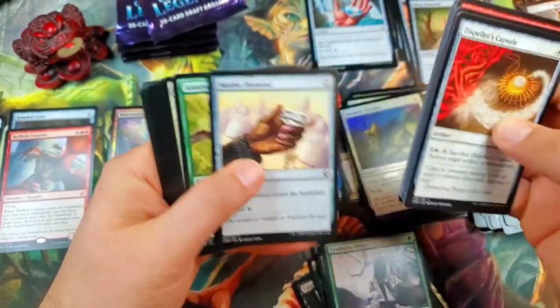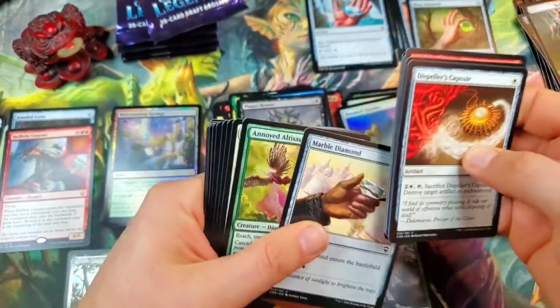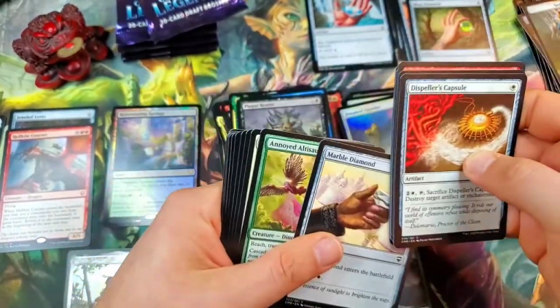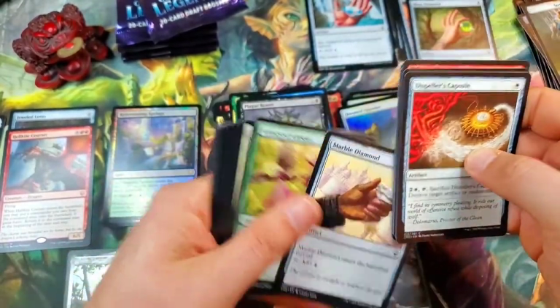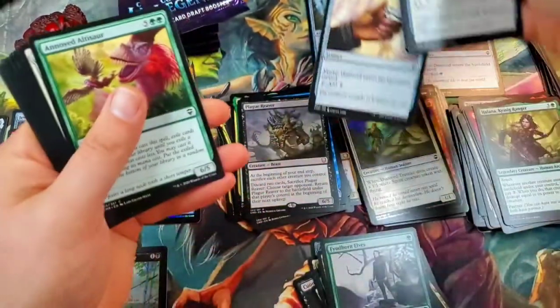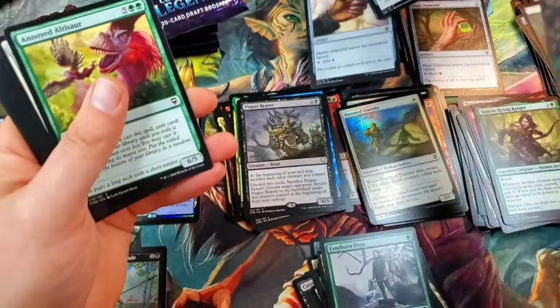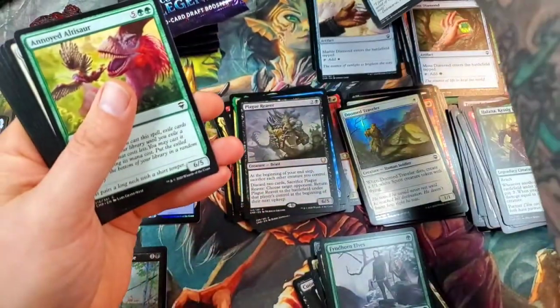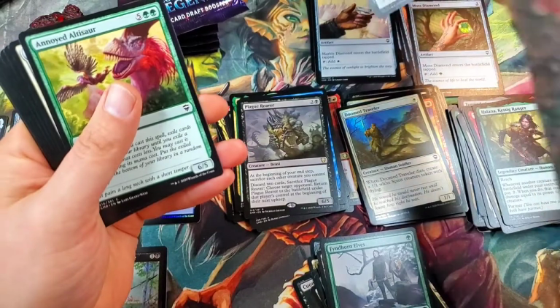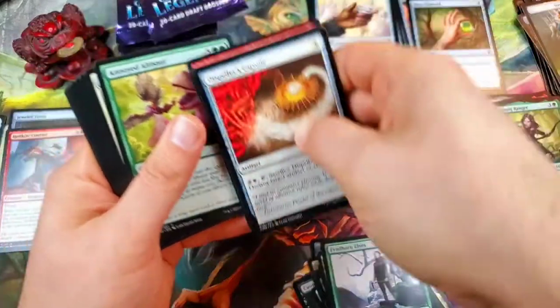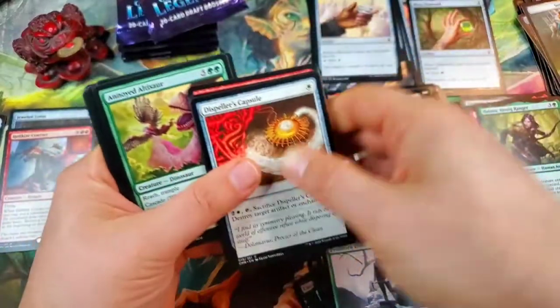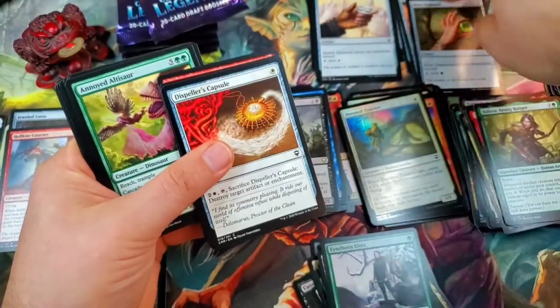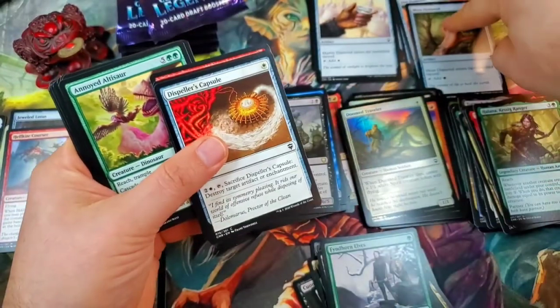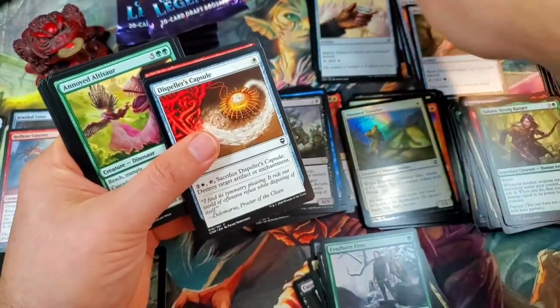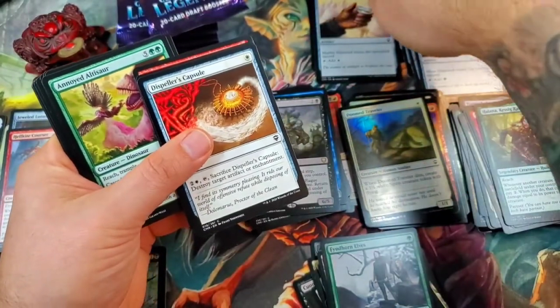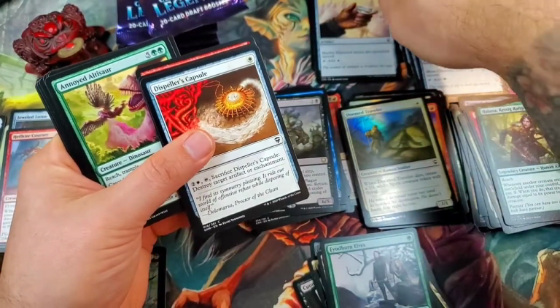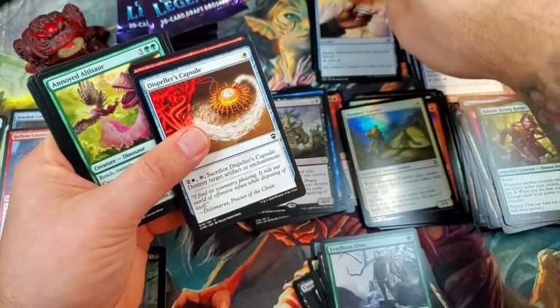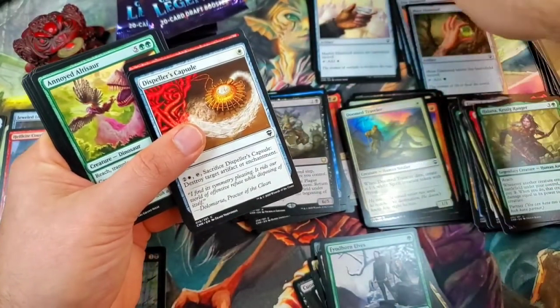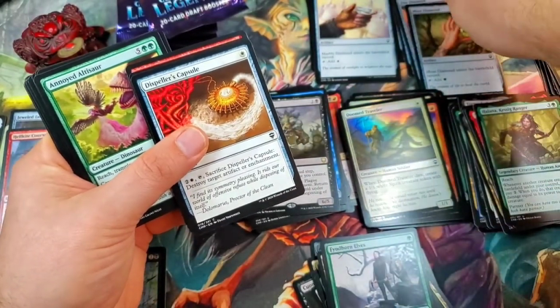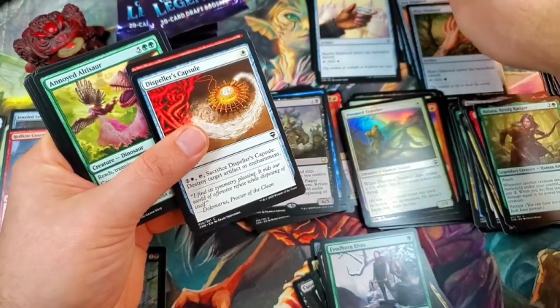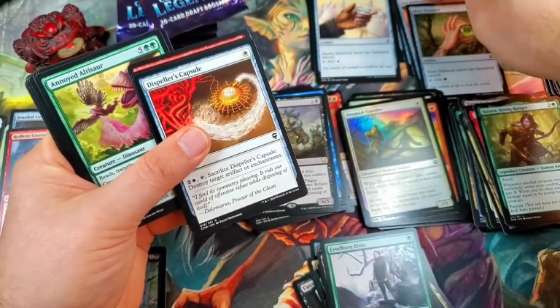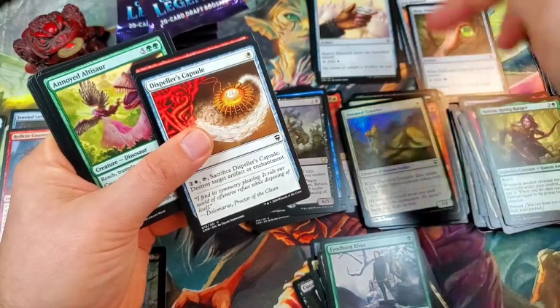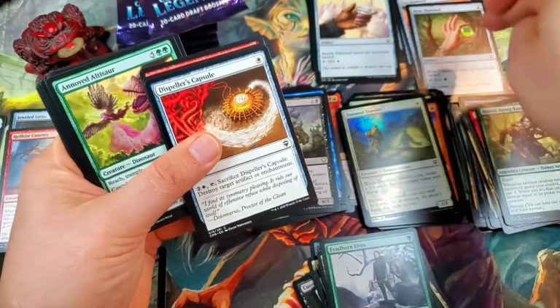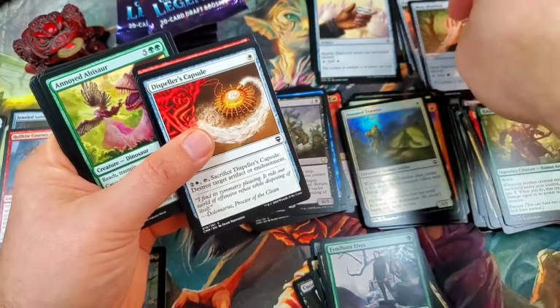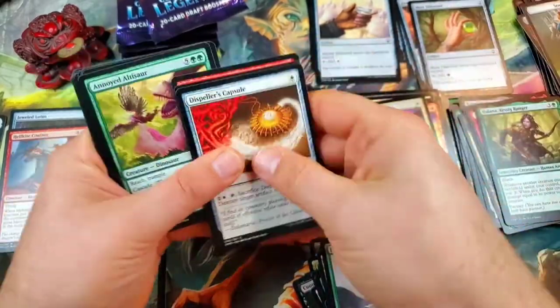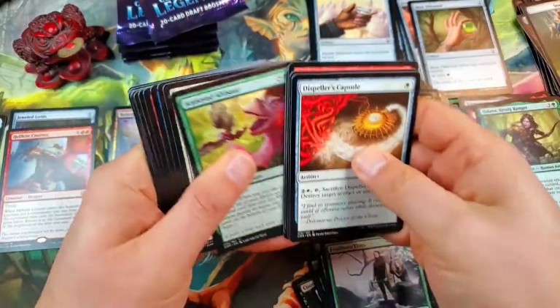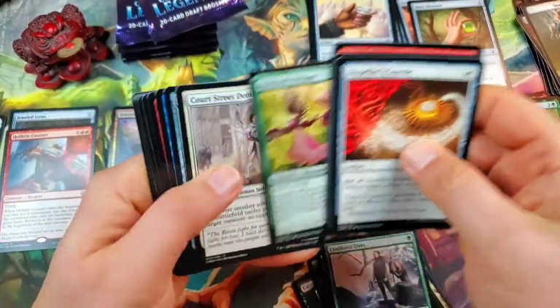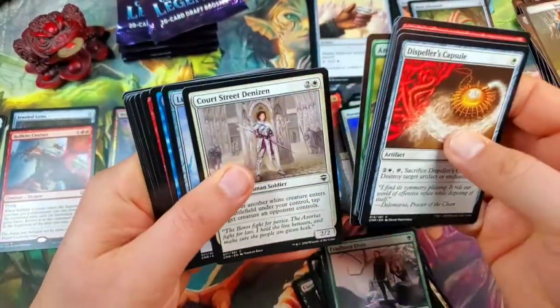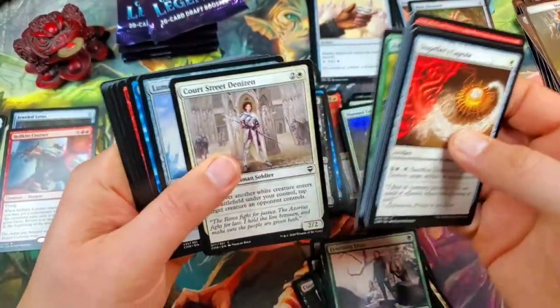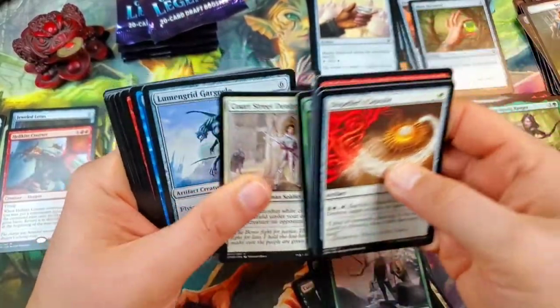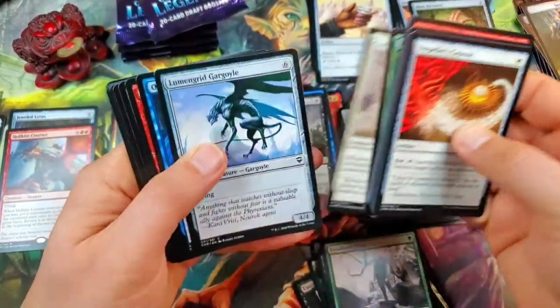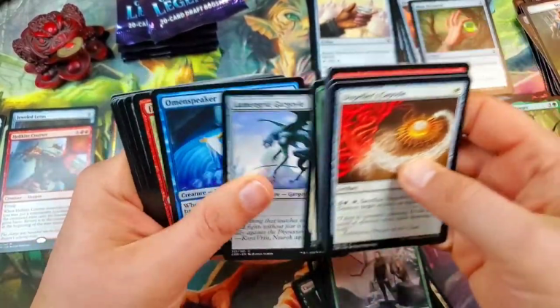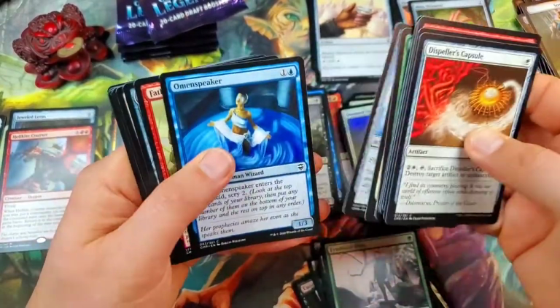Marble Diamond — that's right in line. So it went charcoal, sky, marble, charcoal, sky, marble — next would be a fire and then a moss if we're going to get the full set. Kind of weird.